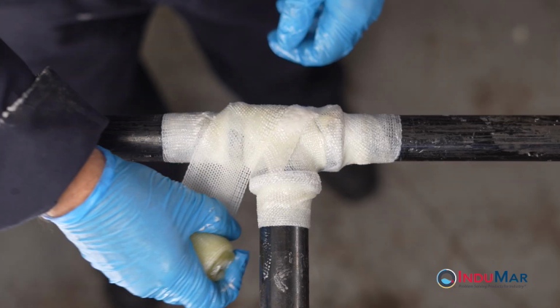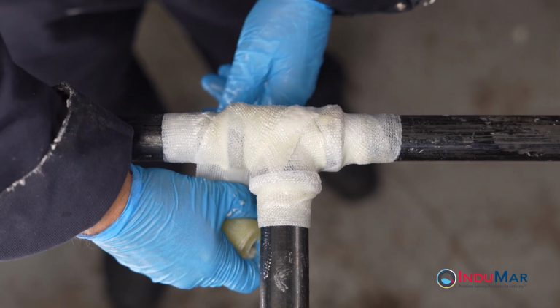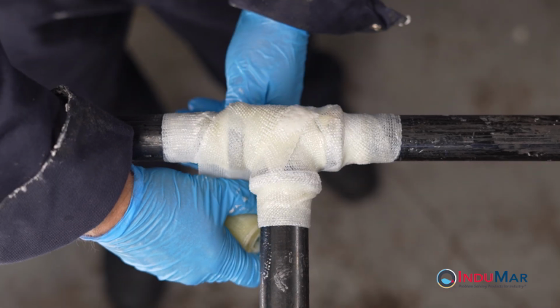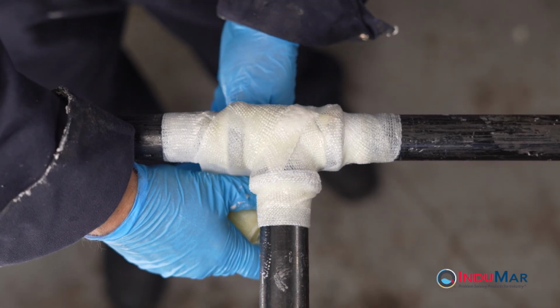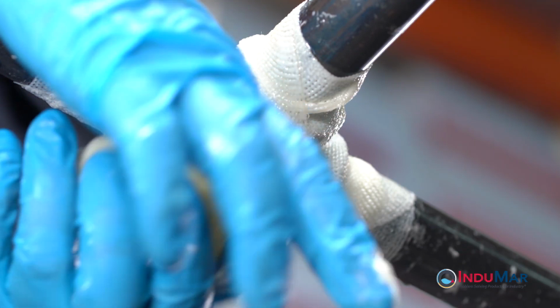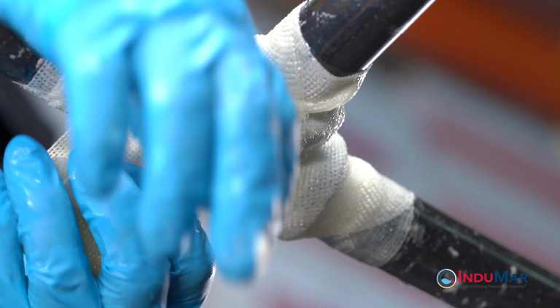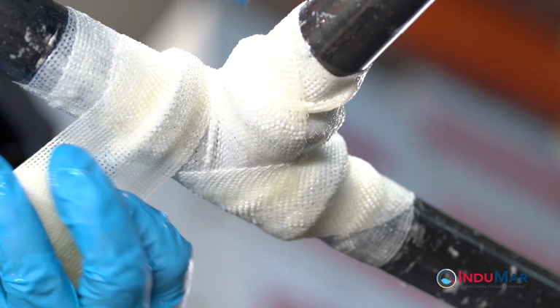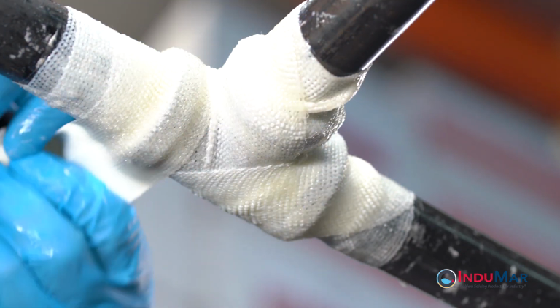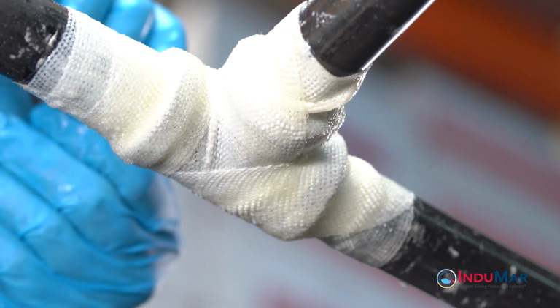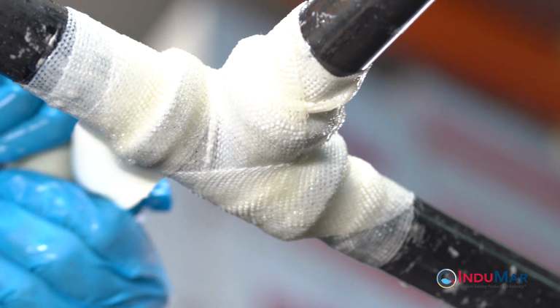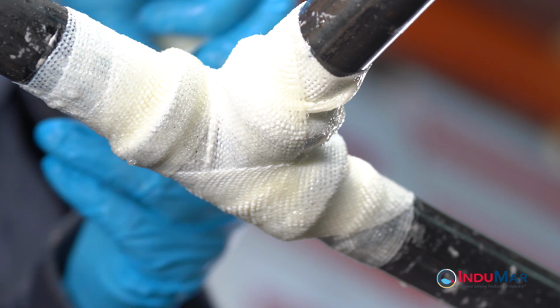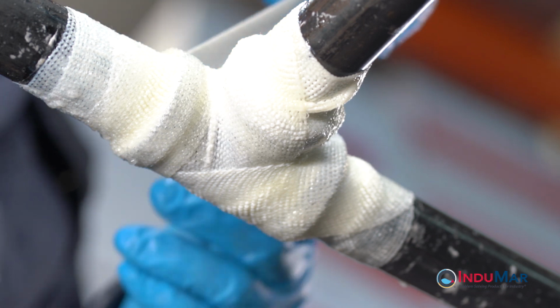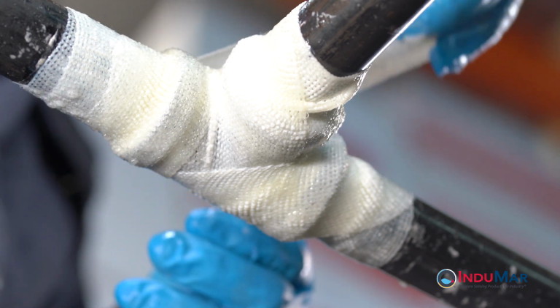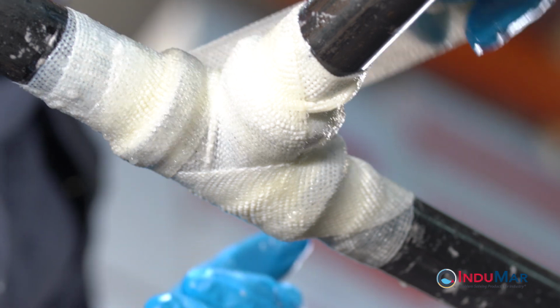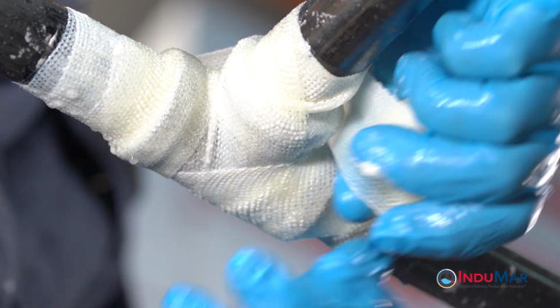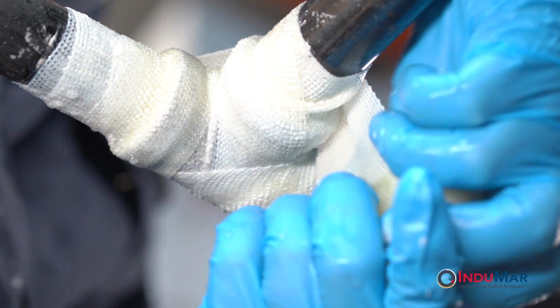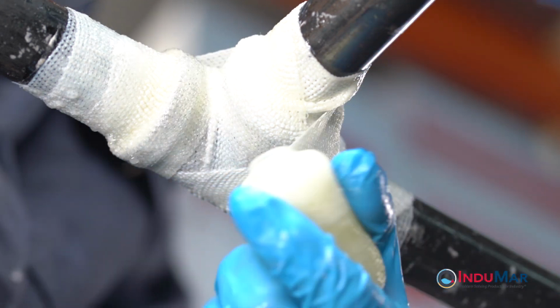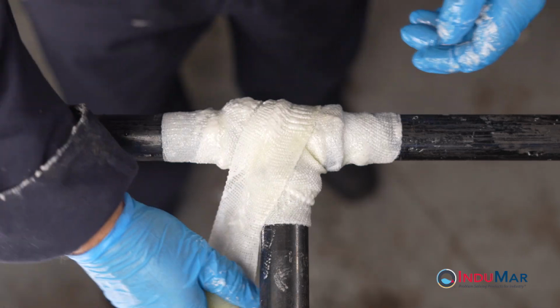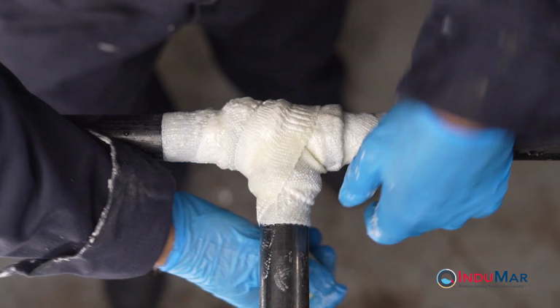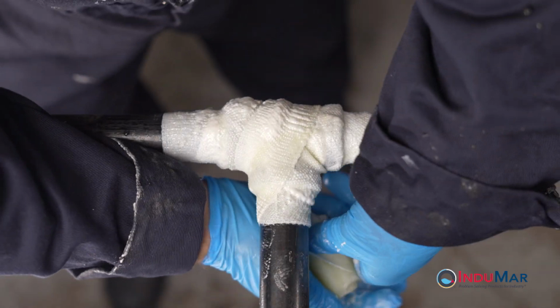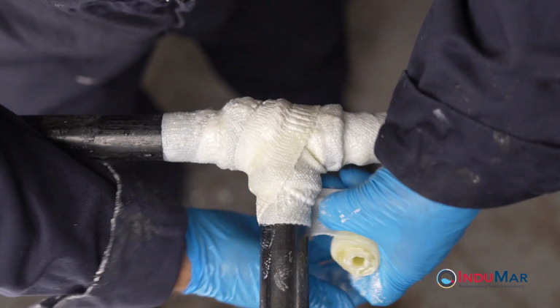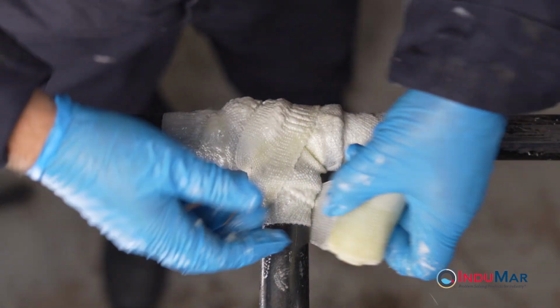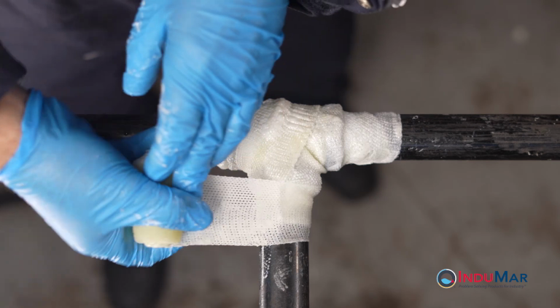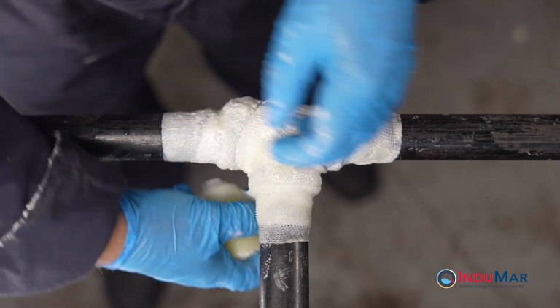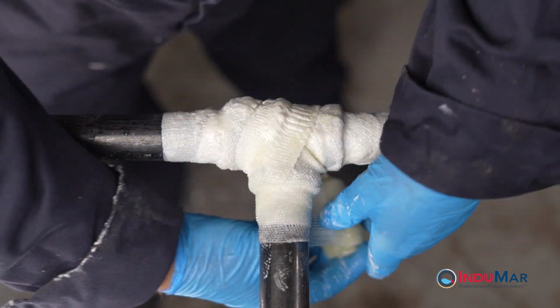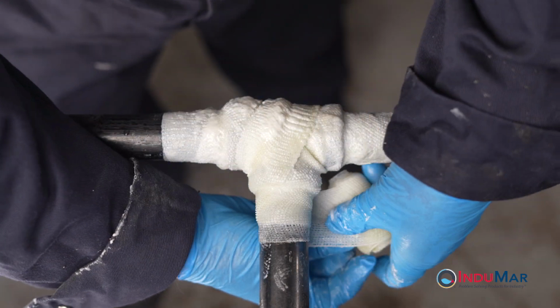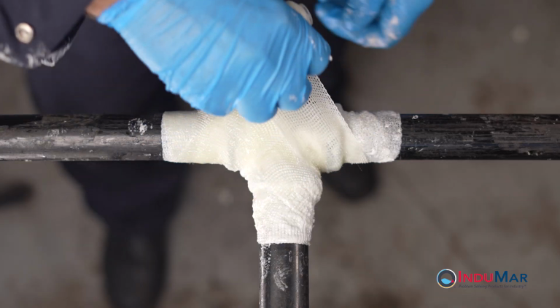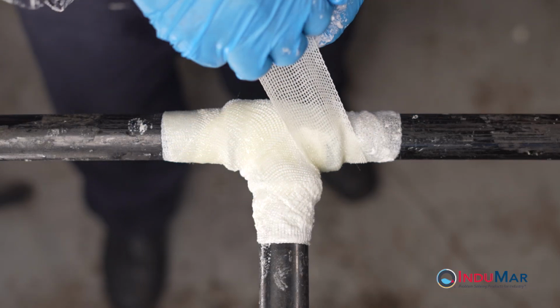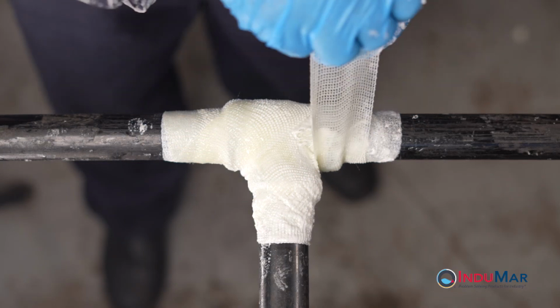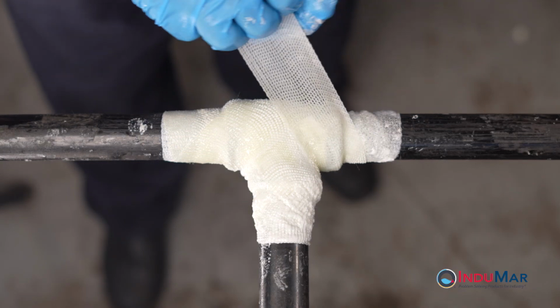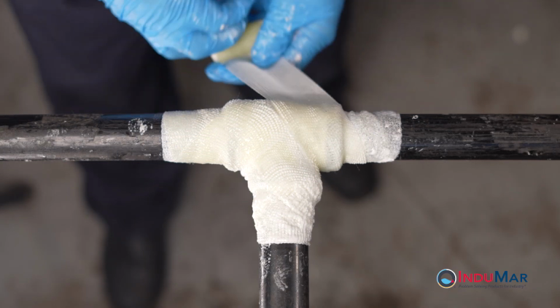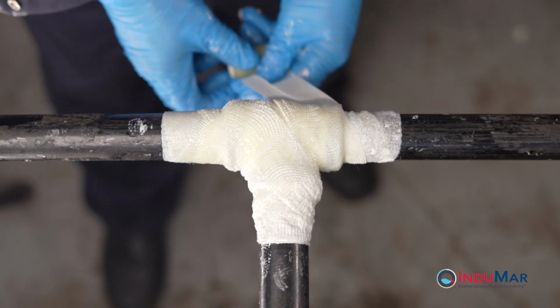Specifically, this video illustrates the repair of one-inch pipe joined with a tee fitting, accomplished with a two-inch by 12-foot rolled composite tape. Refer to the provided instructions for recommended roll sizes for other repair needs.